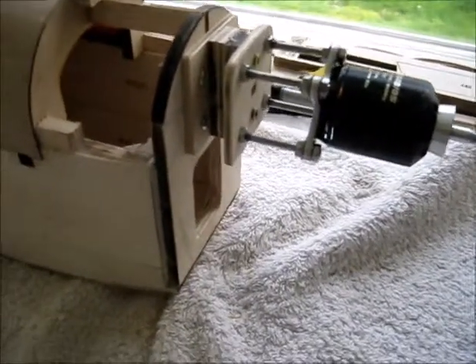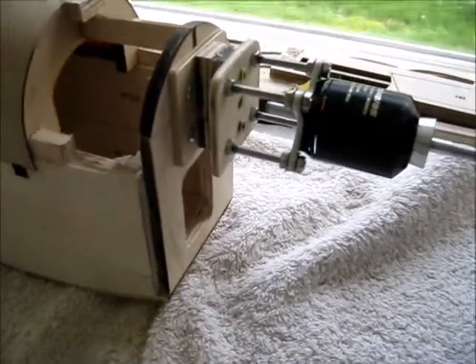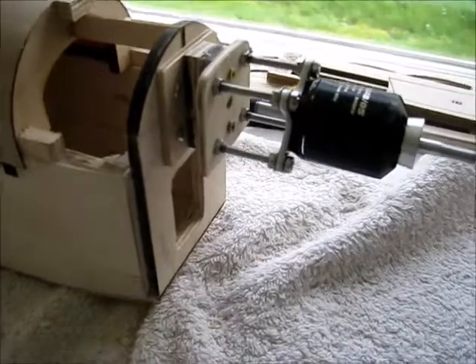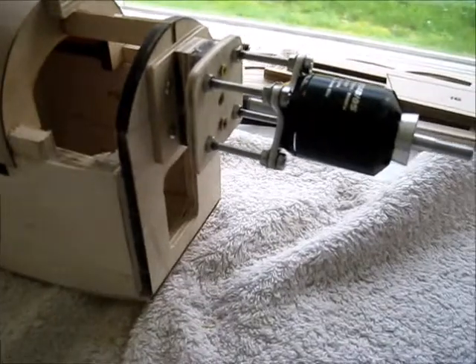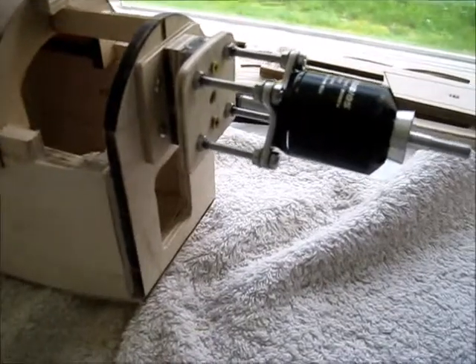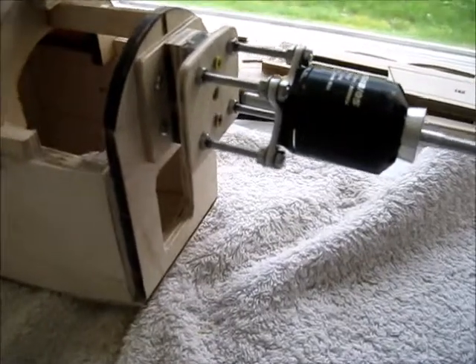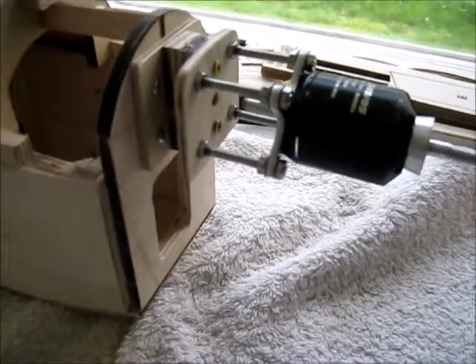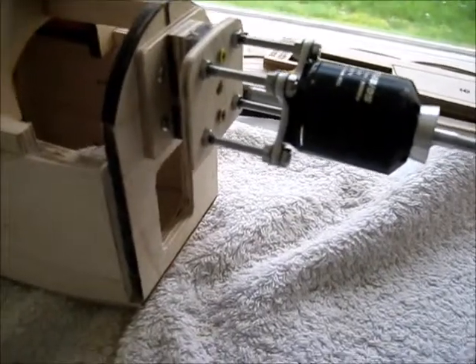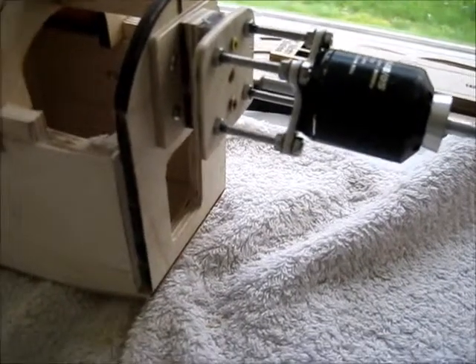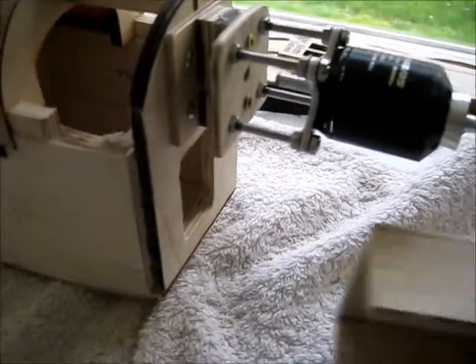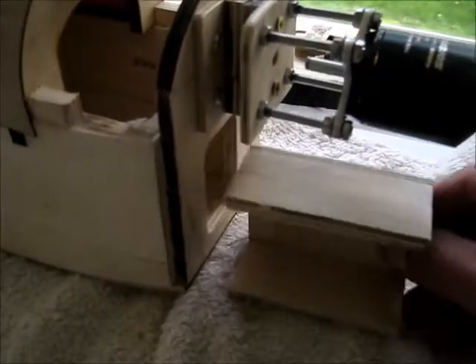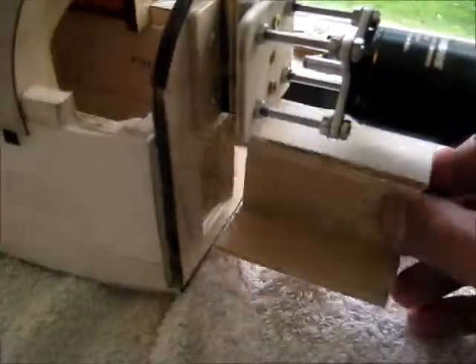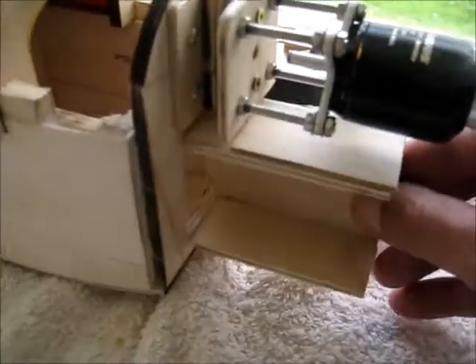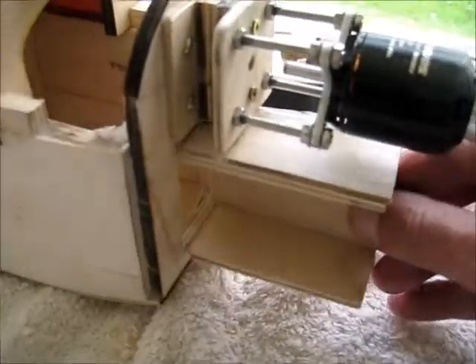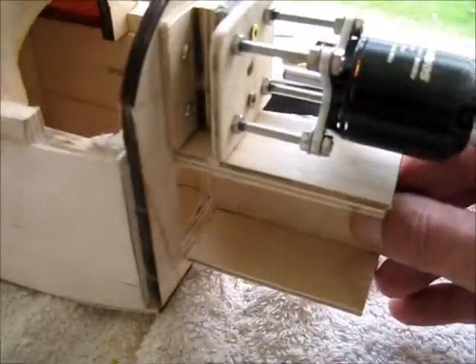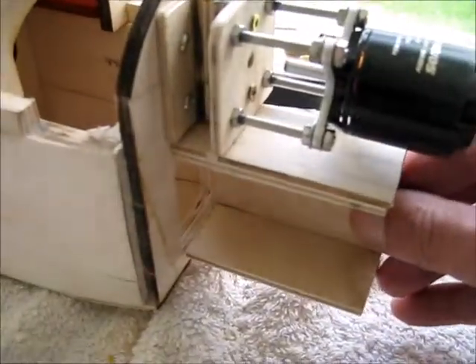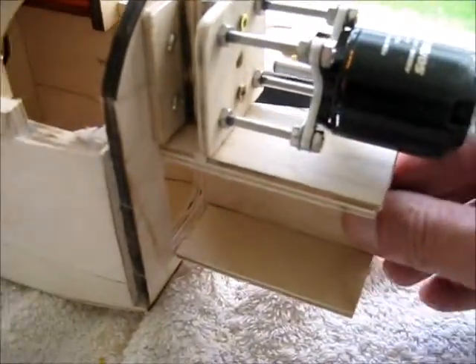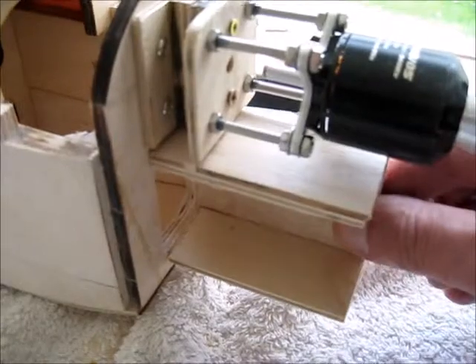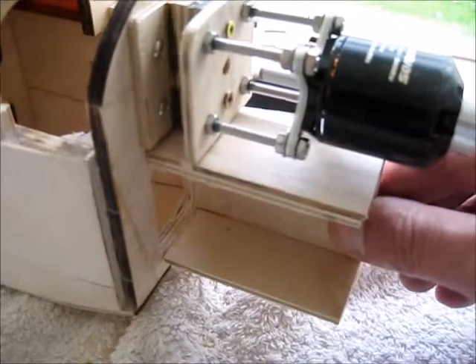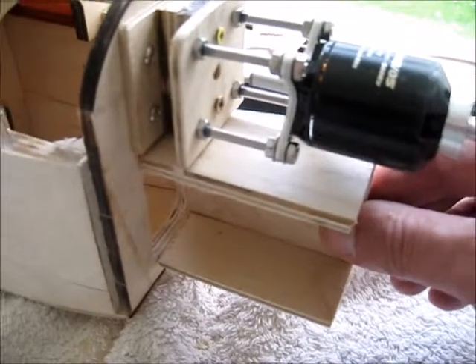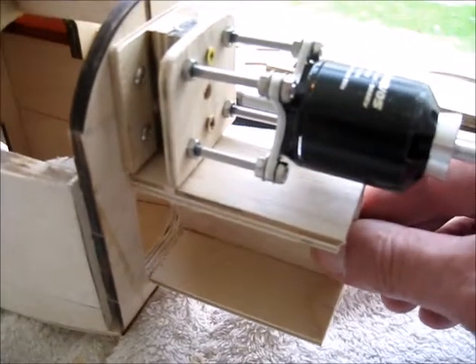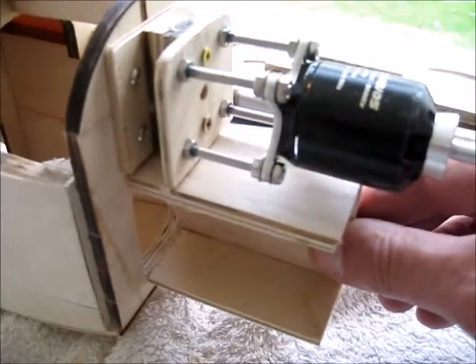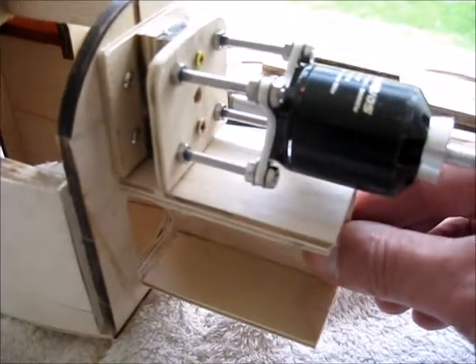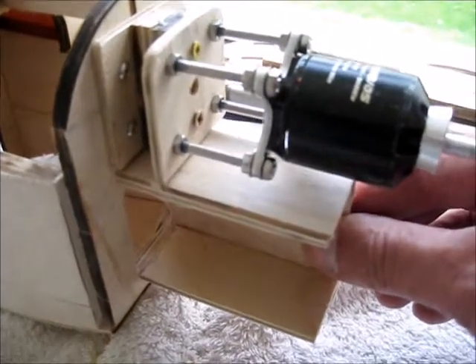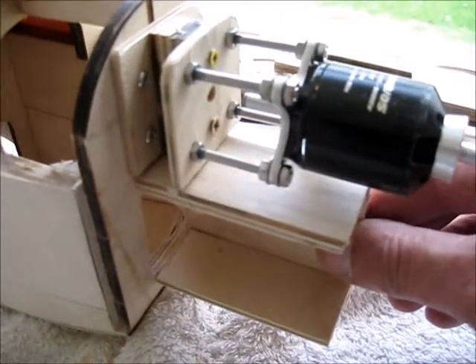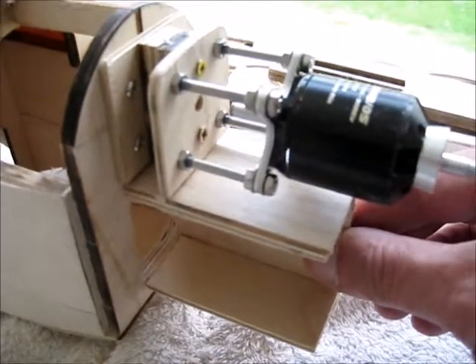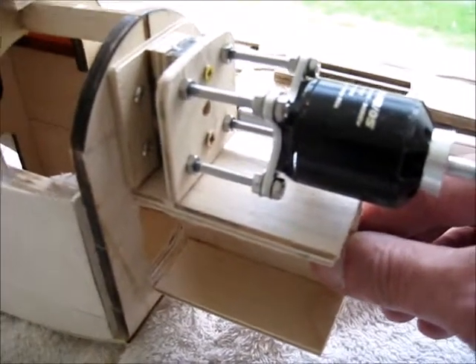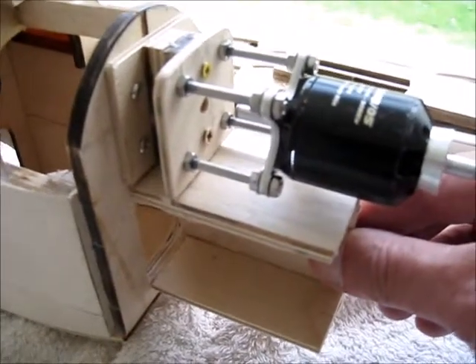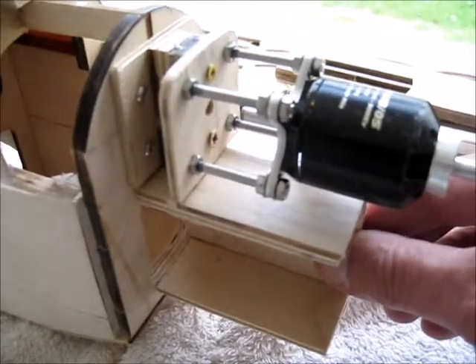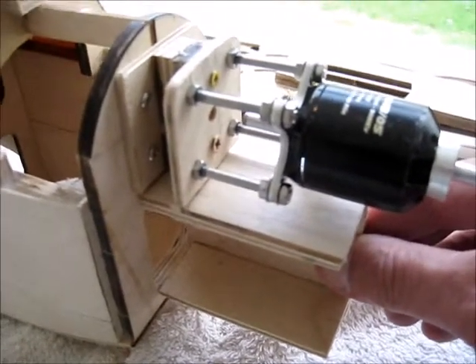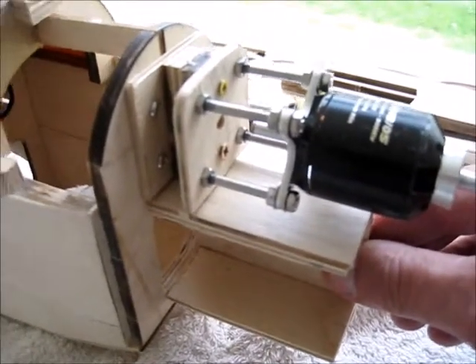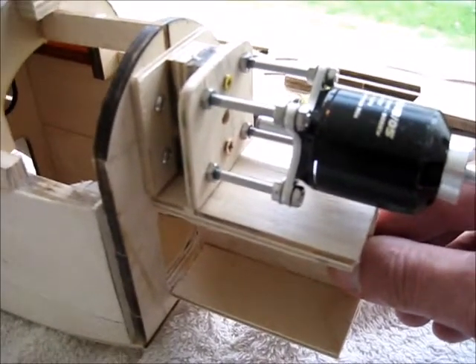To finish the front off, all I have to do is fix this in place — the battery box — and then that'll be good to go.